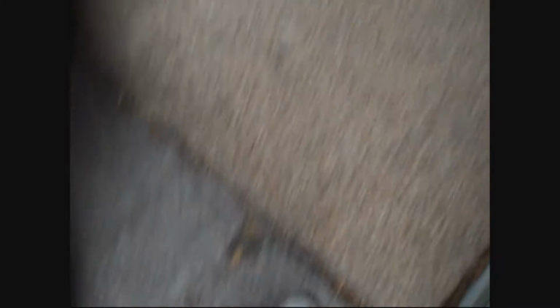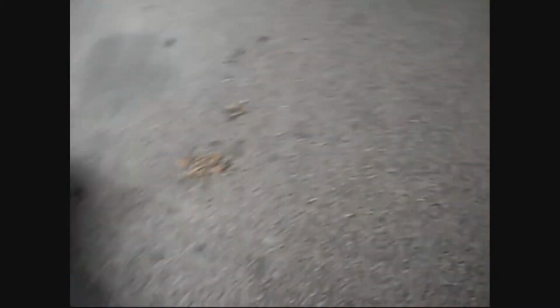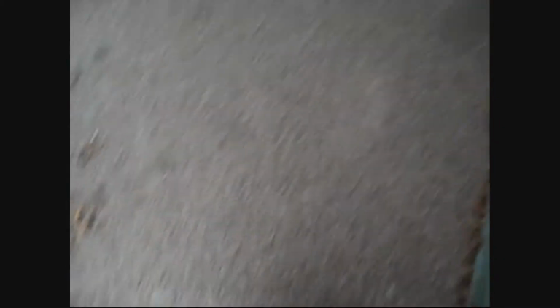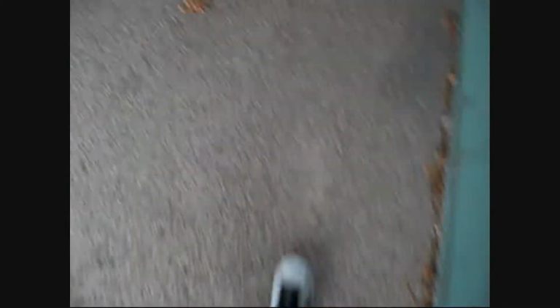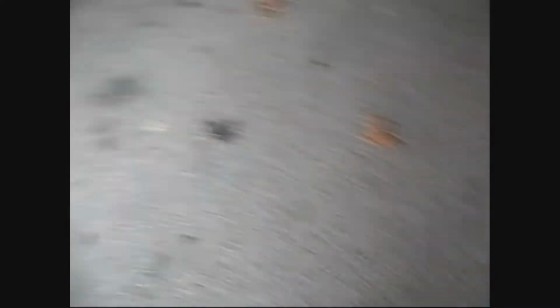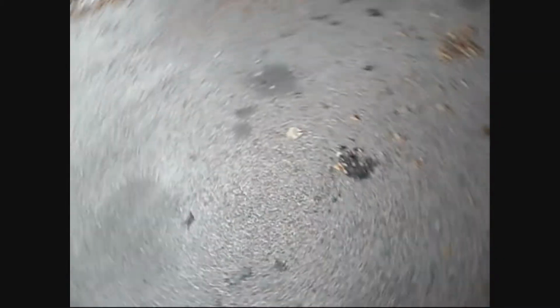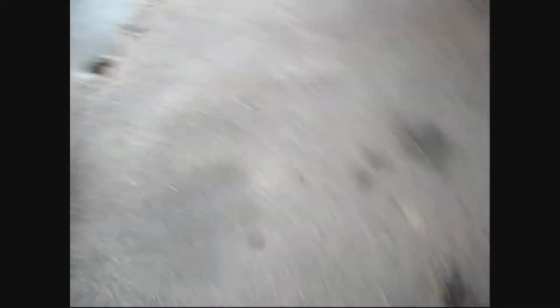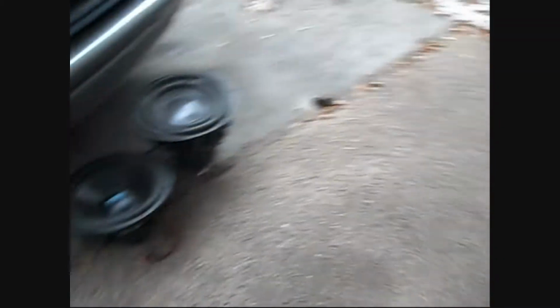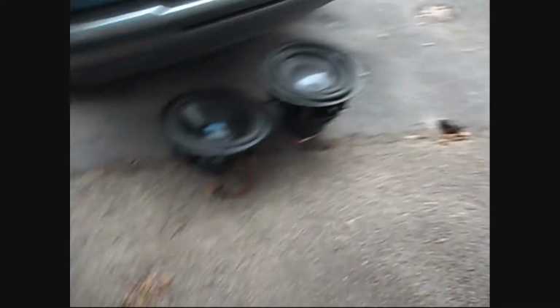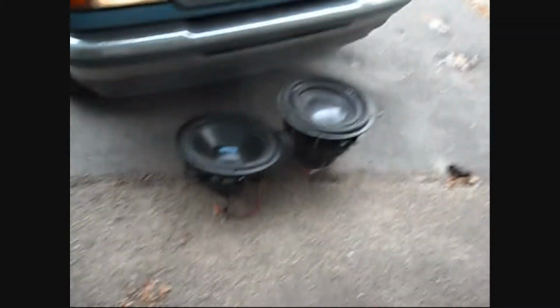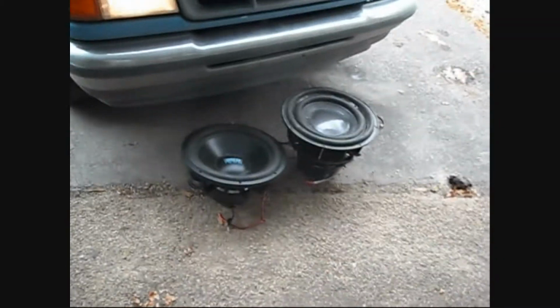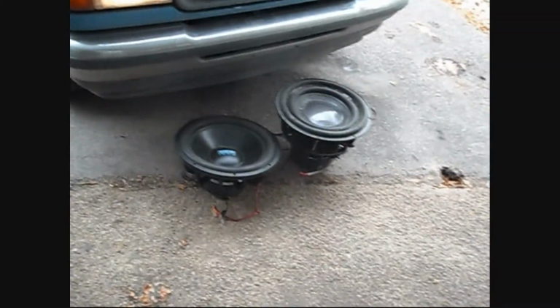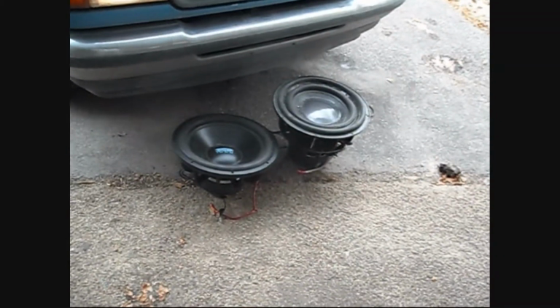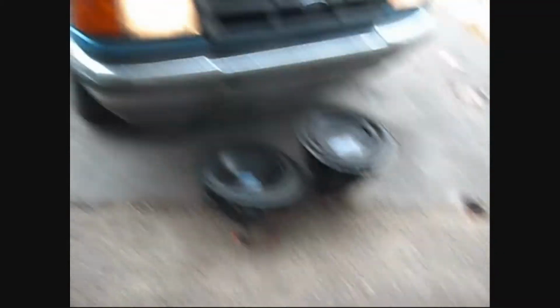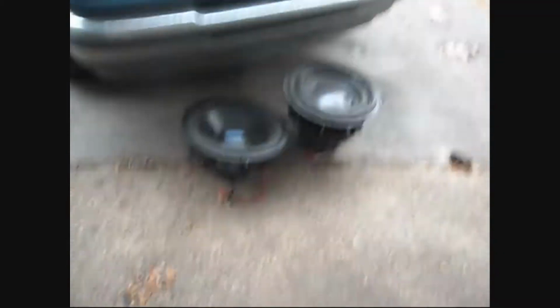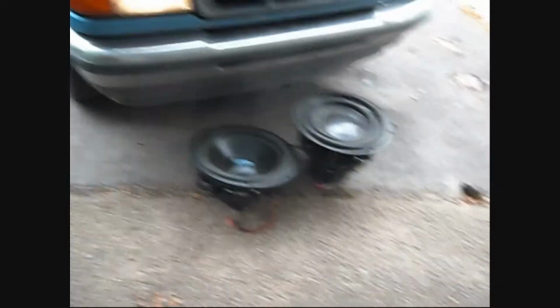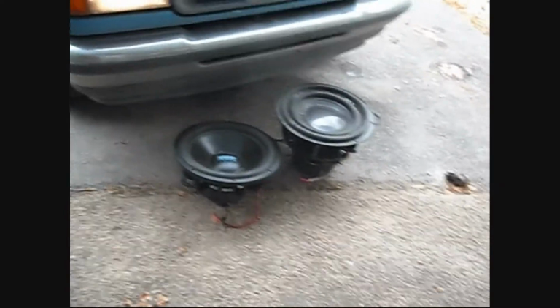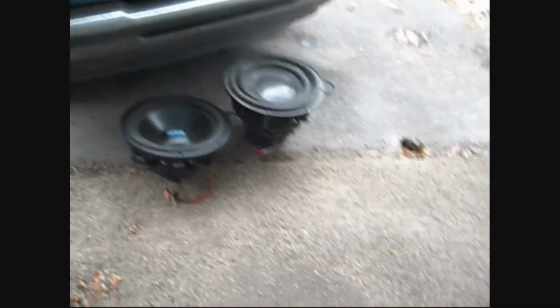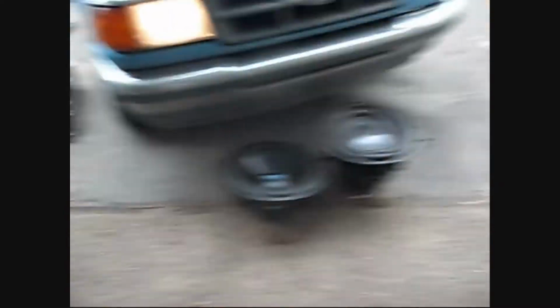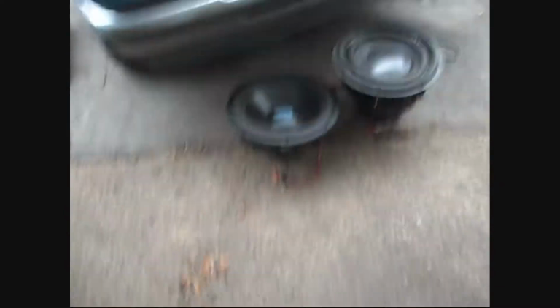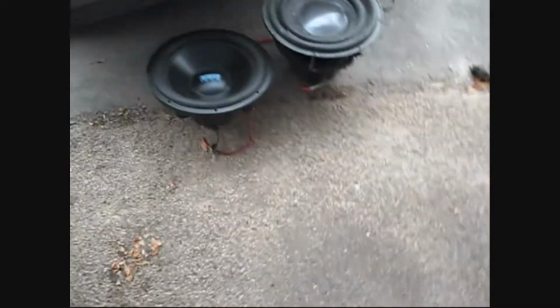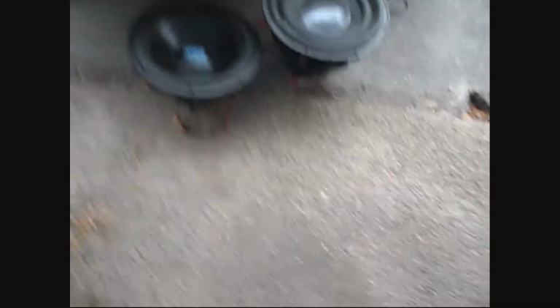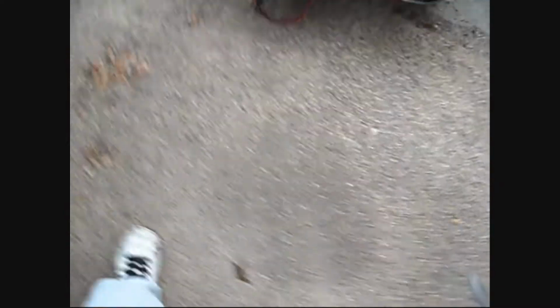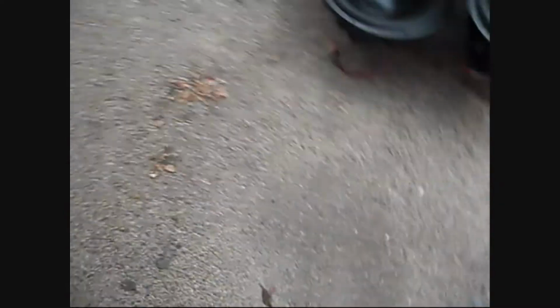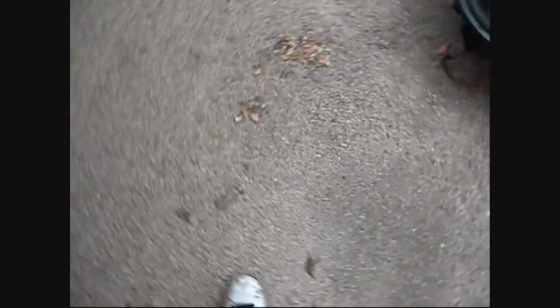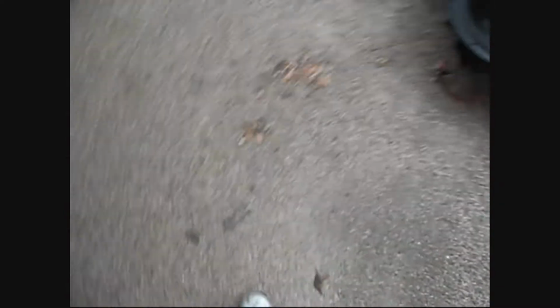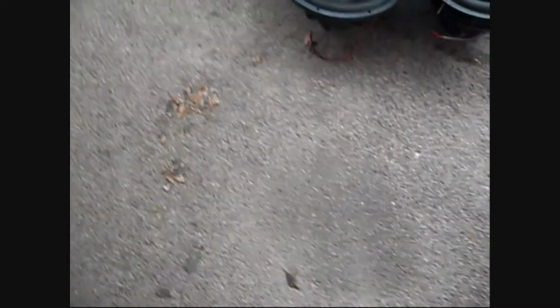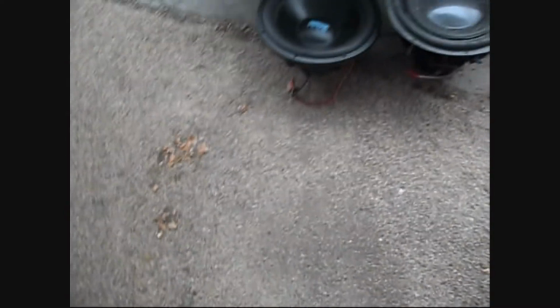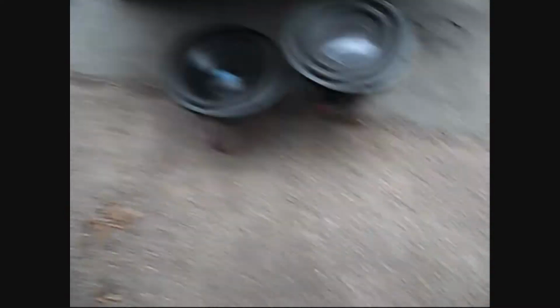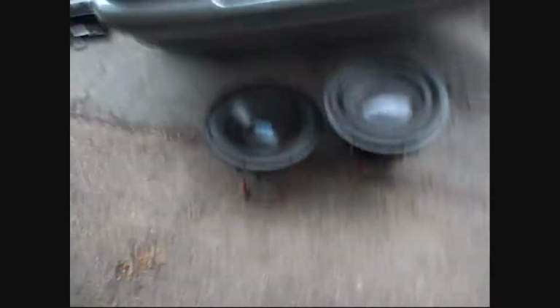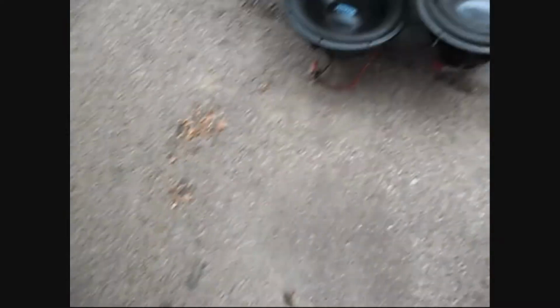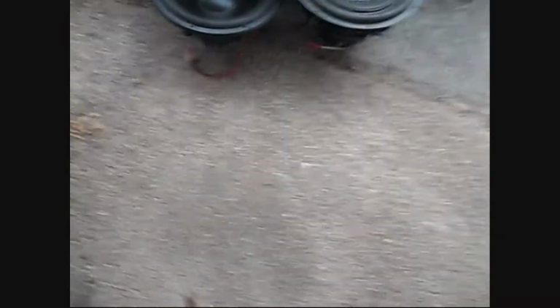The other day I ran both my subs at the exact same time, and it was loud as fuck. It was louder than any stereo I've ever had in my vehicles.